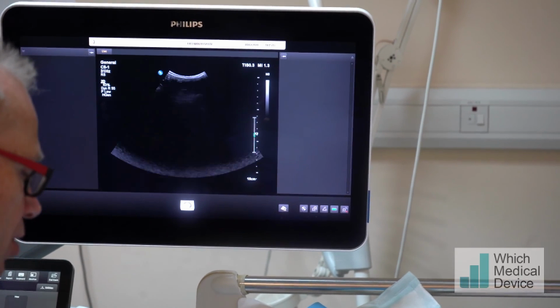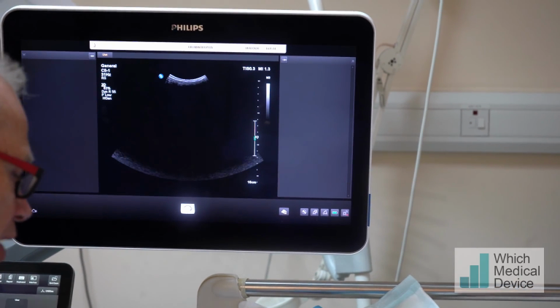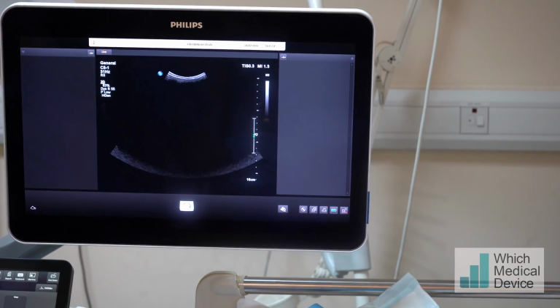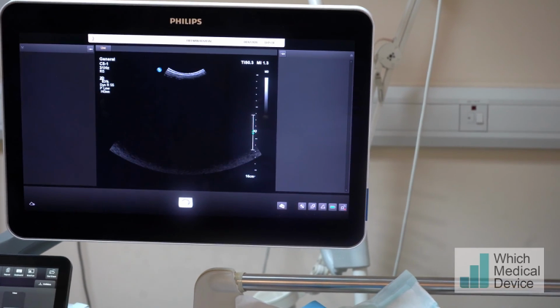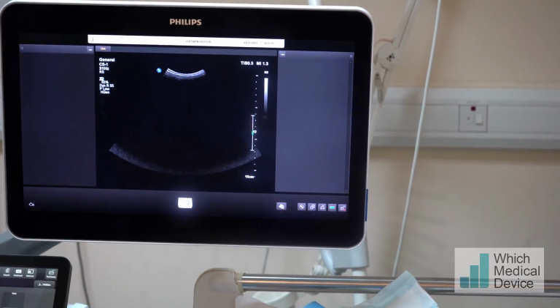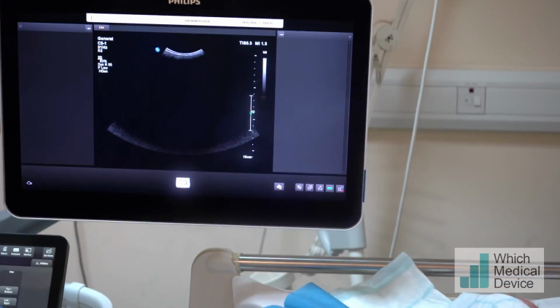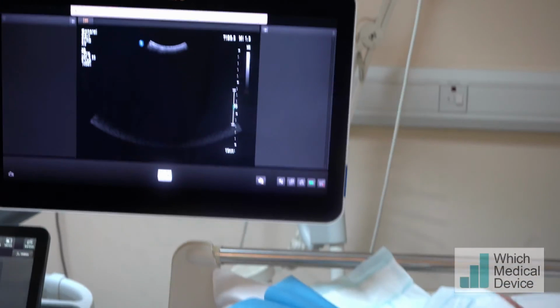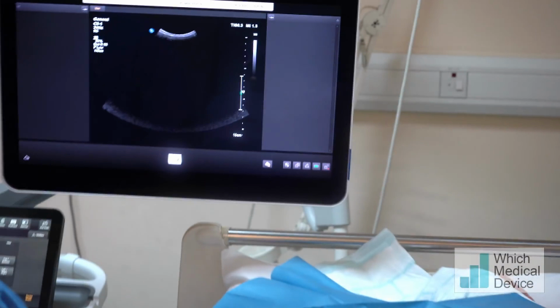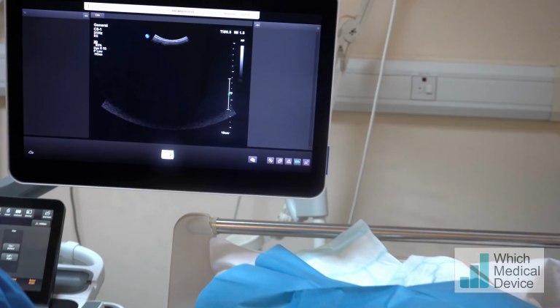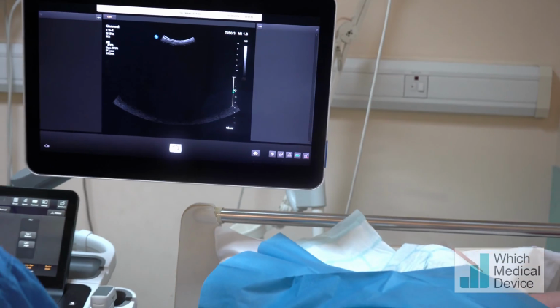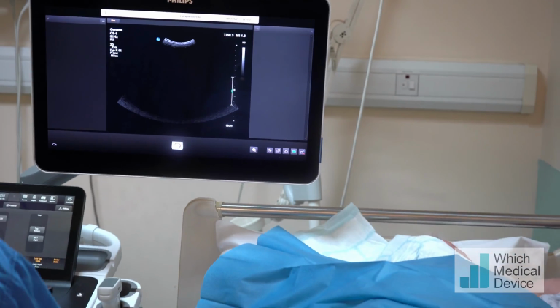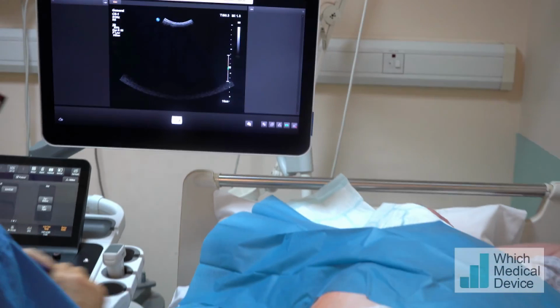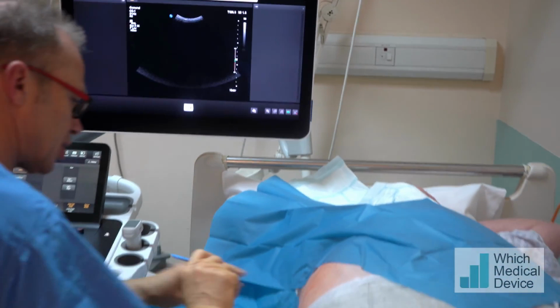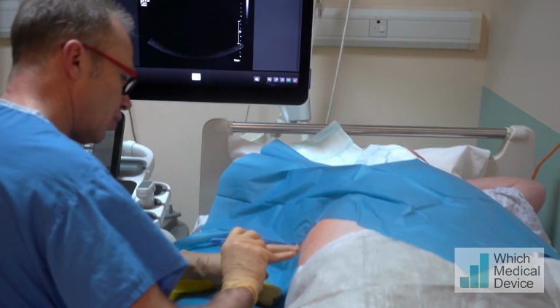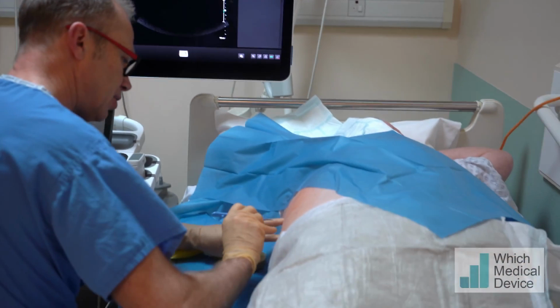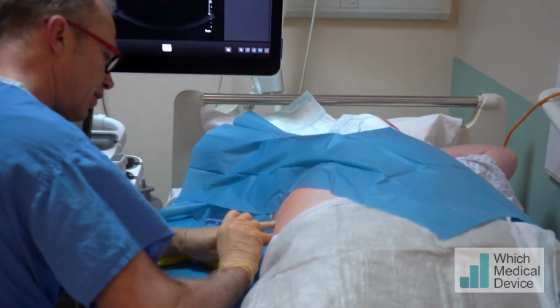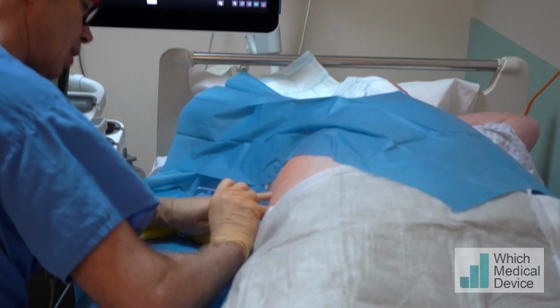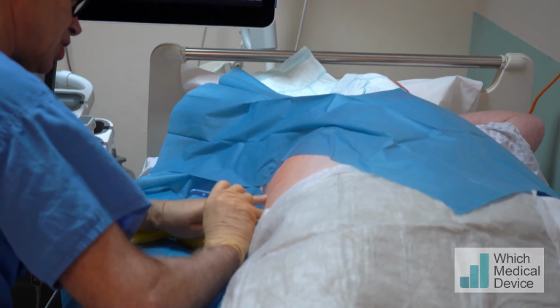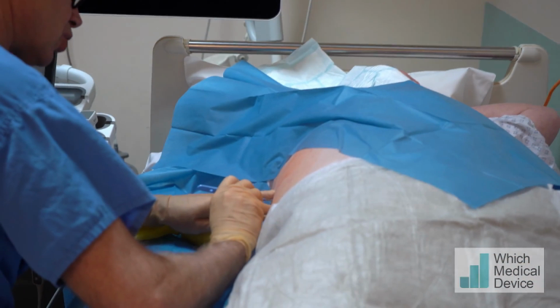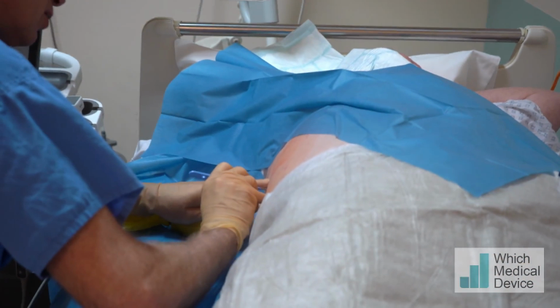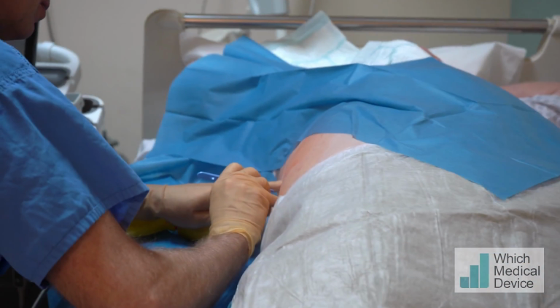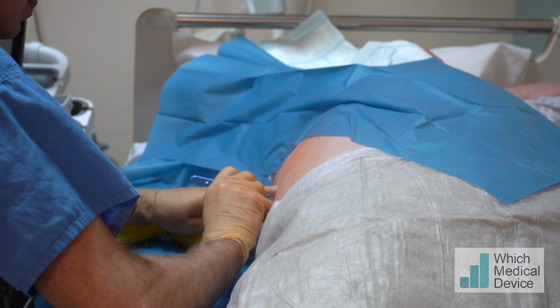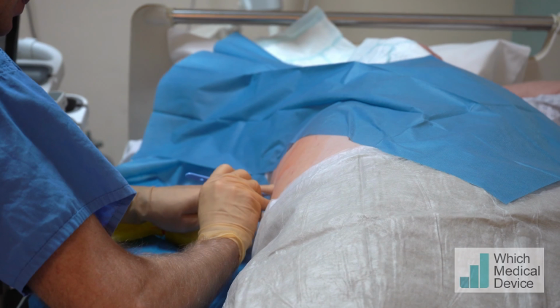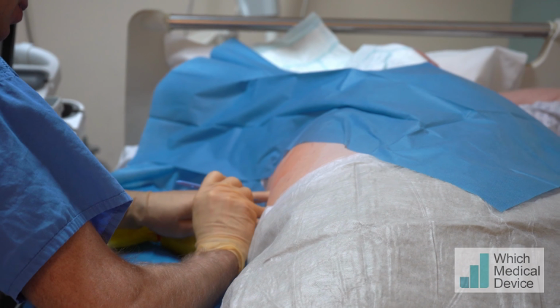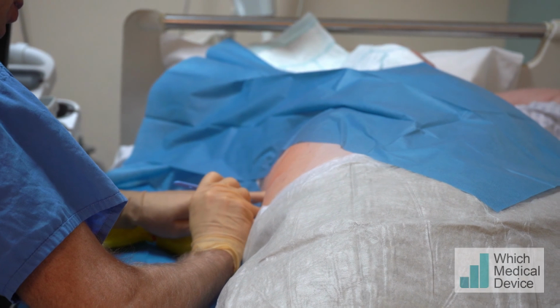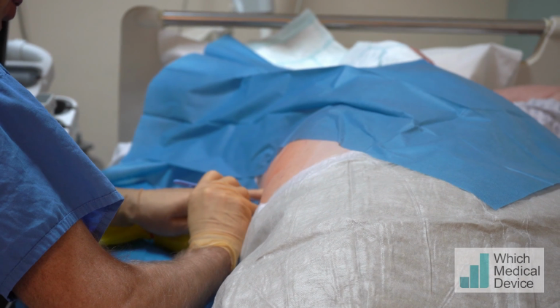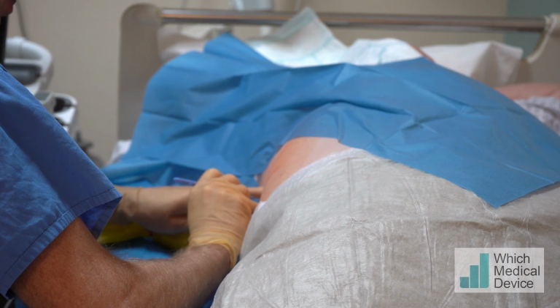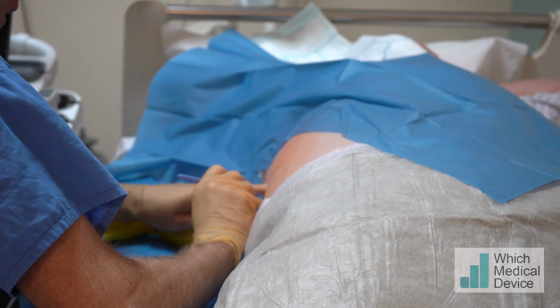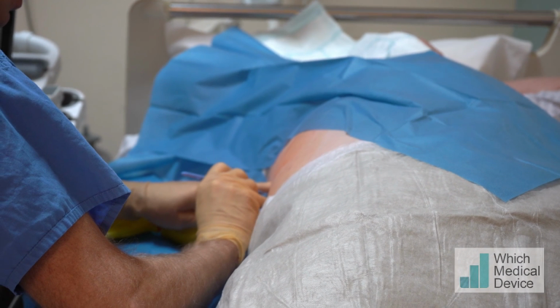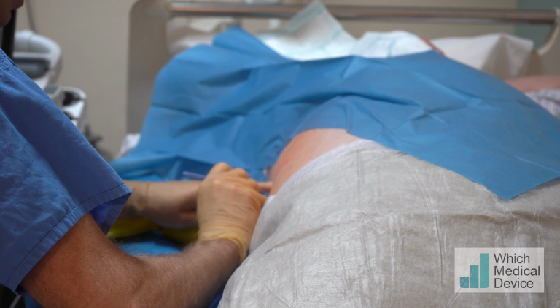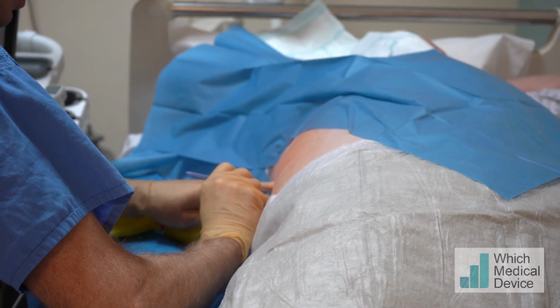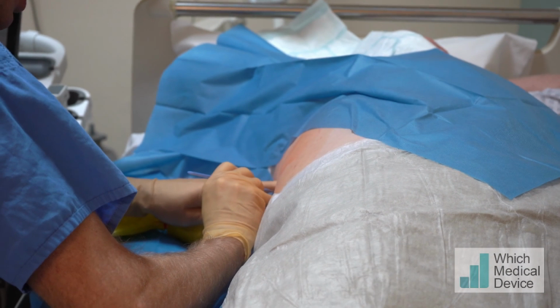Does that feel all right? Yes, good. Now it's going to make a small nick. Does that feel sharp in your skin at all? Very slightly. Does that feel sharp? No. Just a bit of pressure.